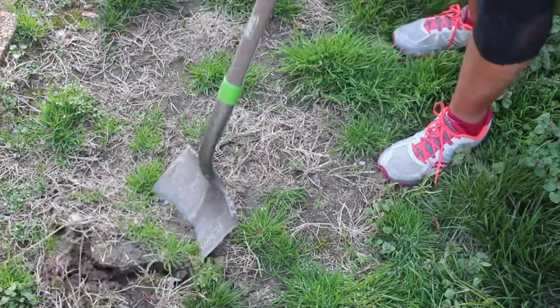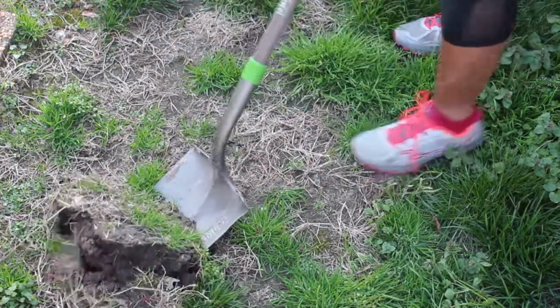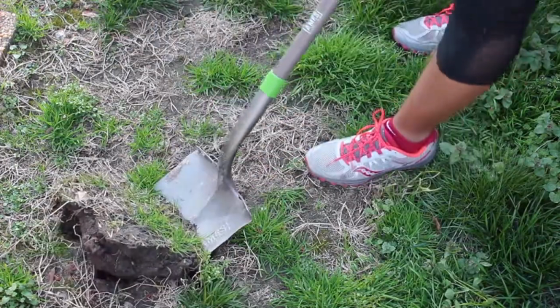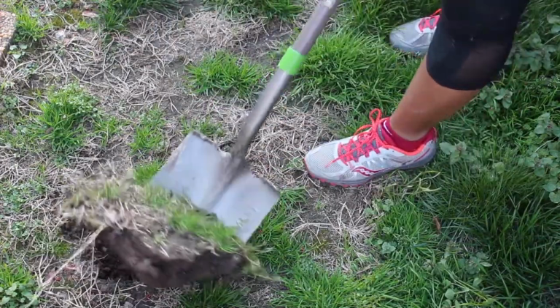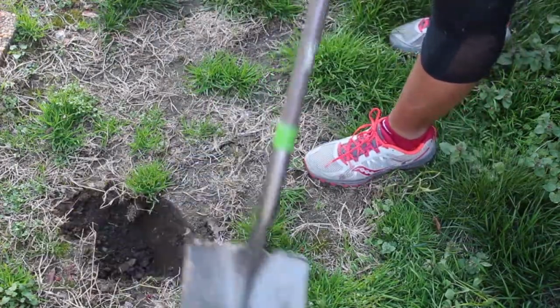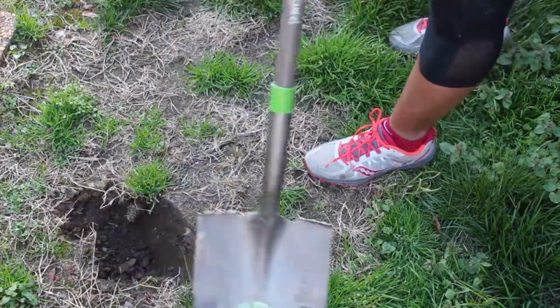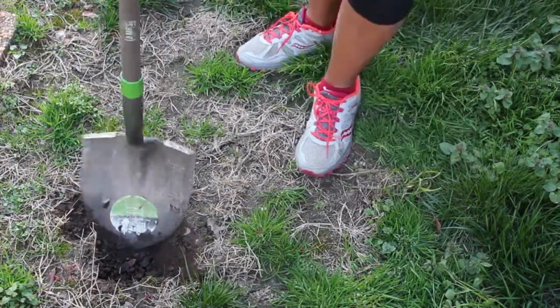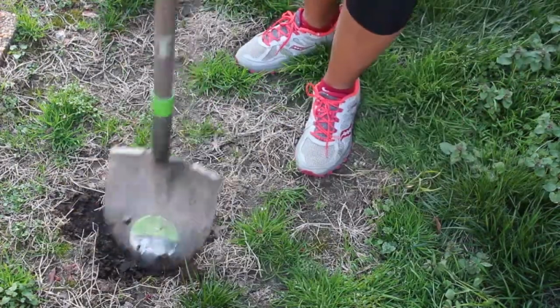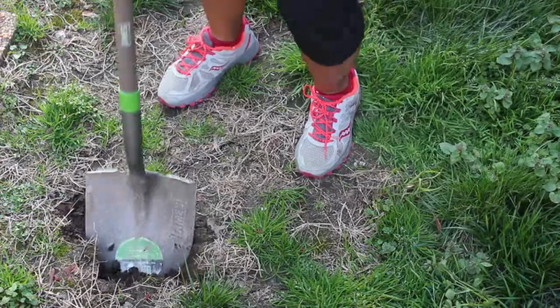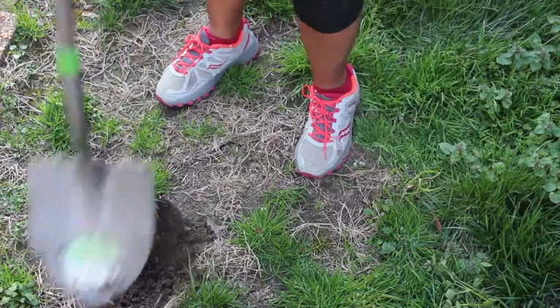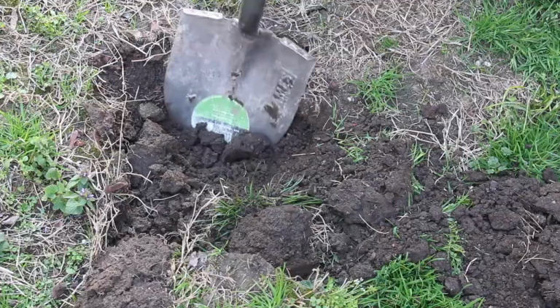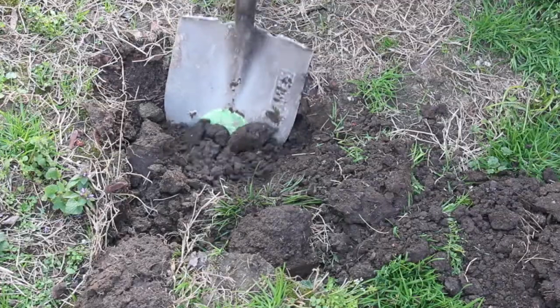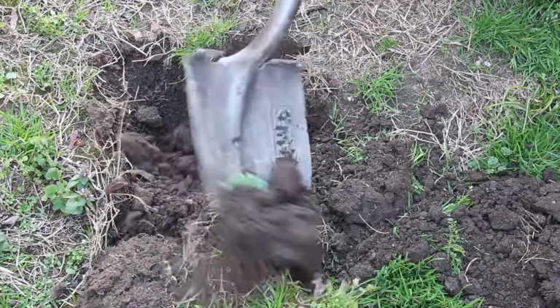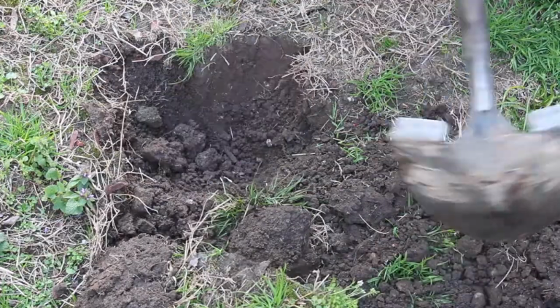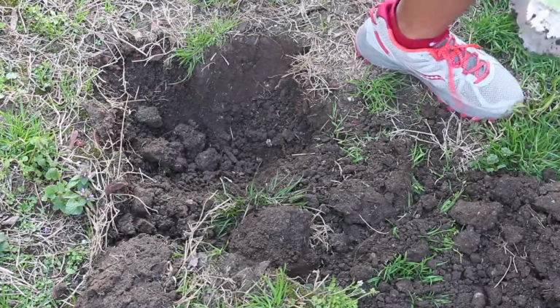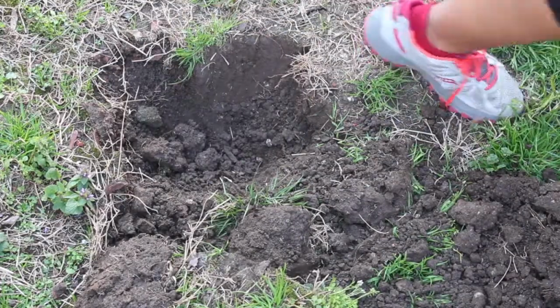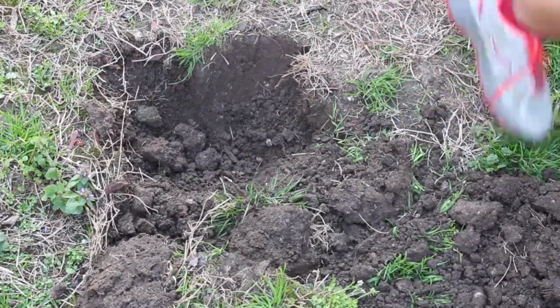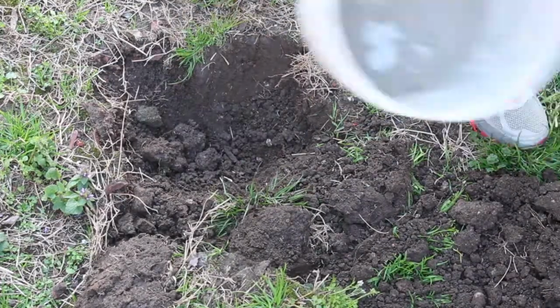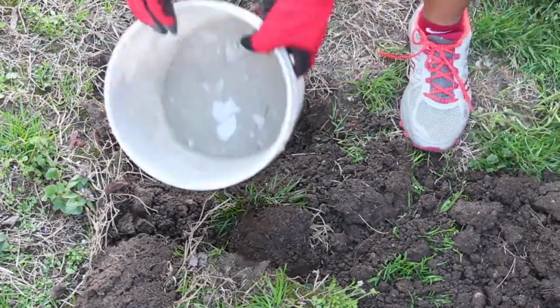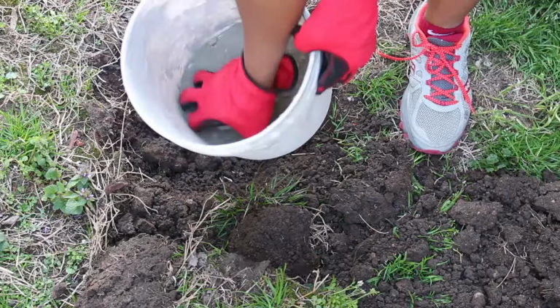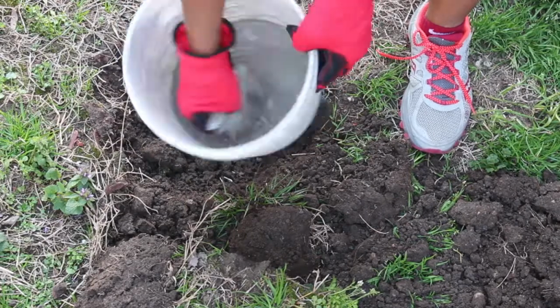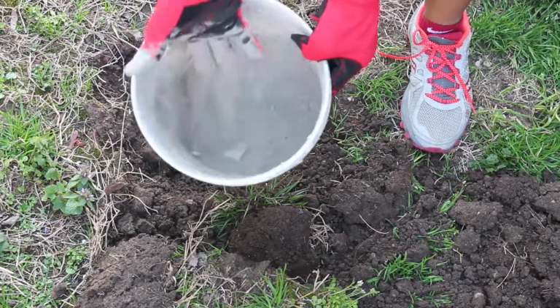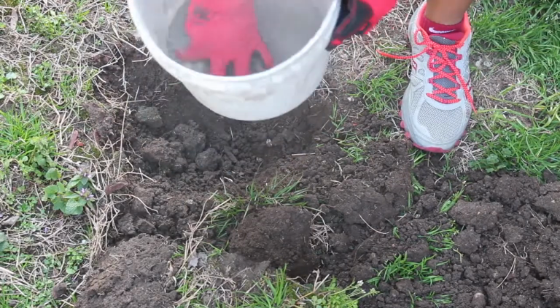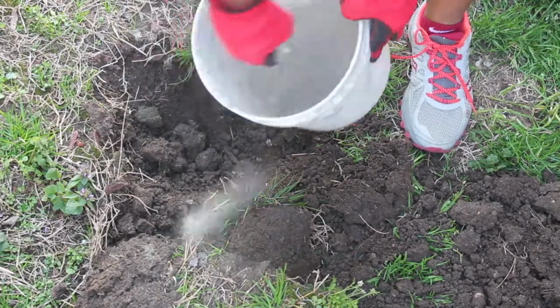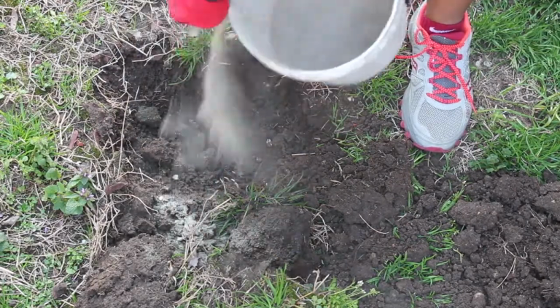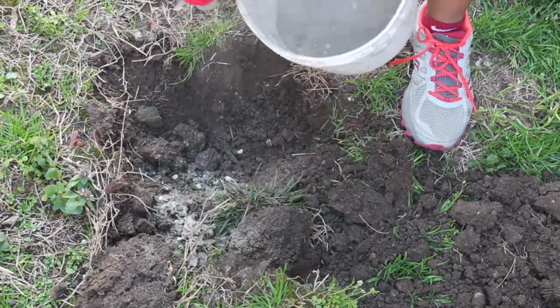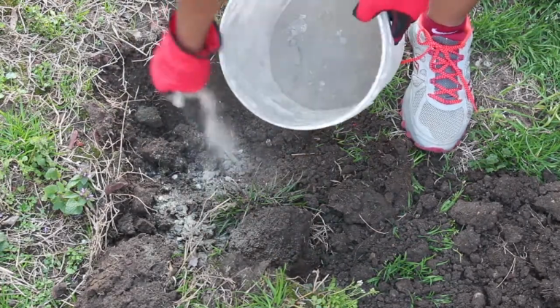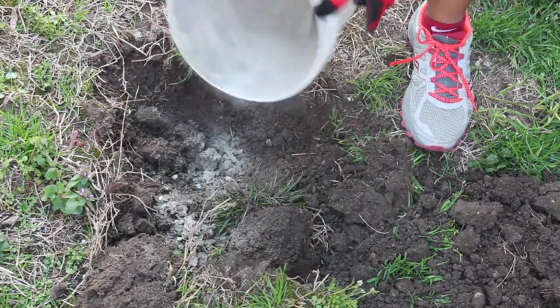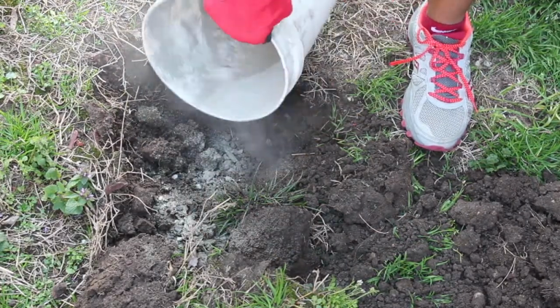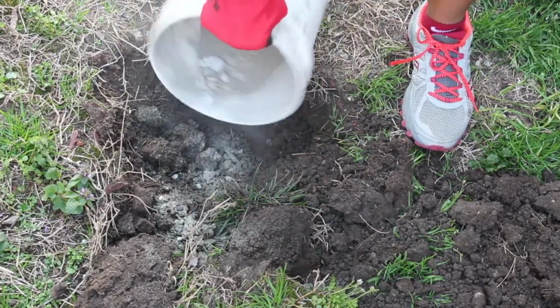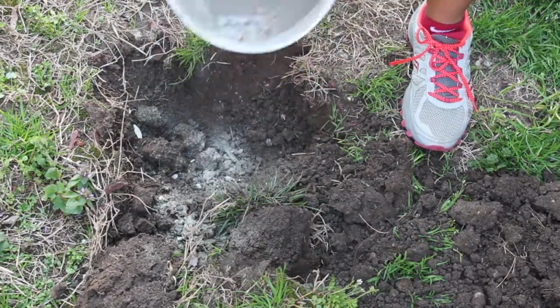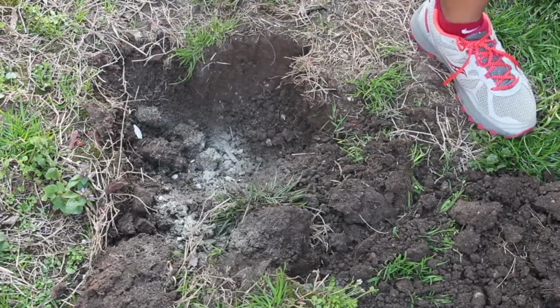With my solar posts complete, I dug a hole about 6 to 8 inches deep so that I can place my posts in the ground. I also used some quick-setting concrete around the poles so that they would be nice and sturdy.